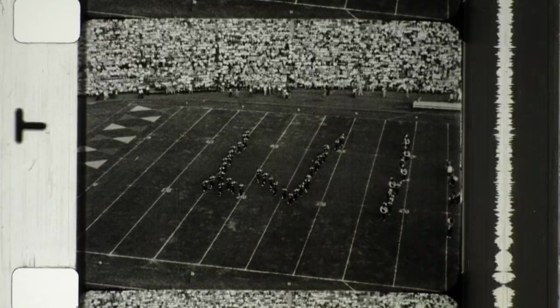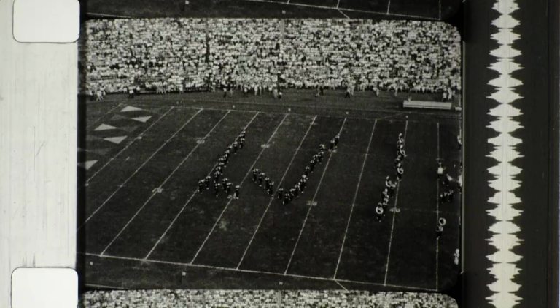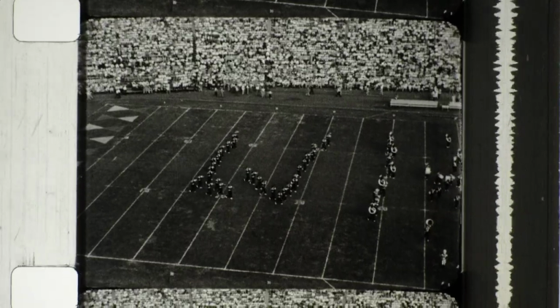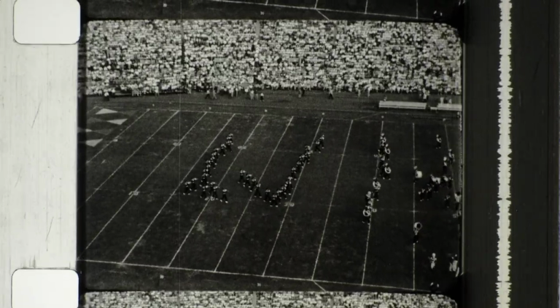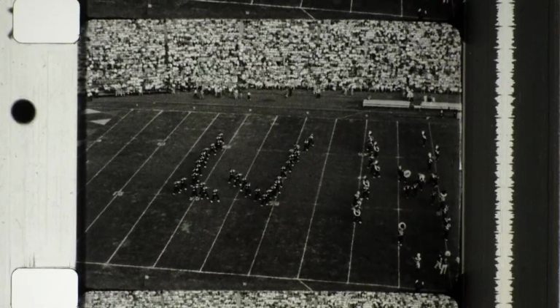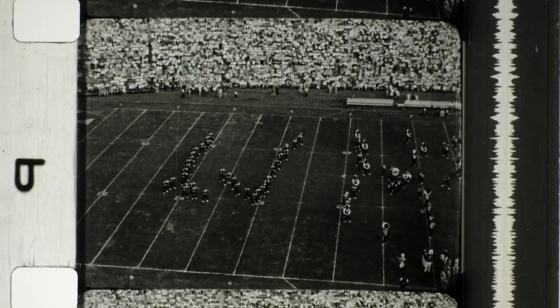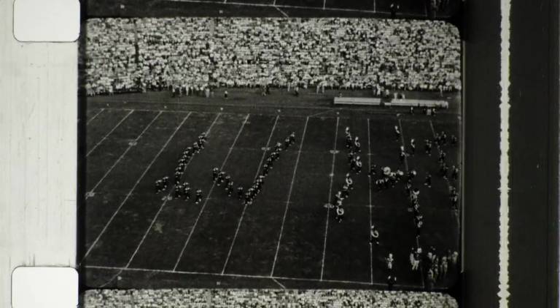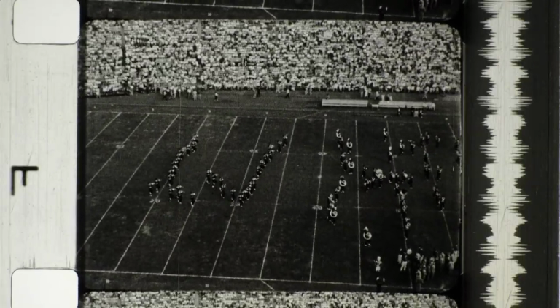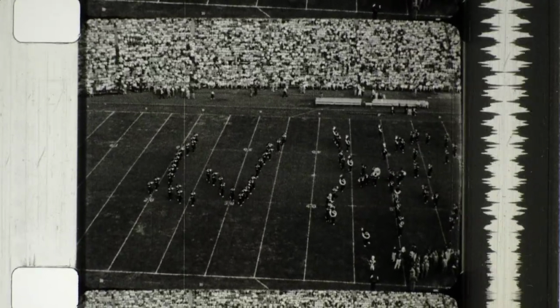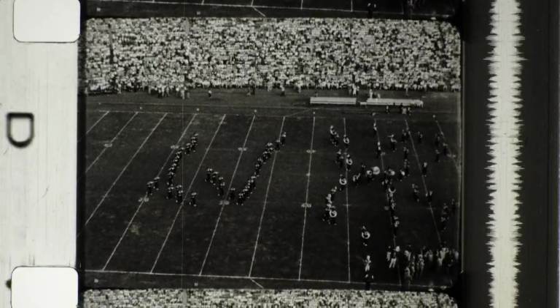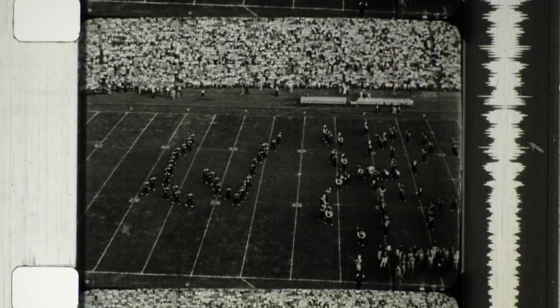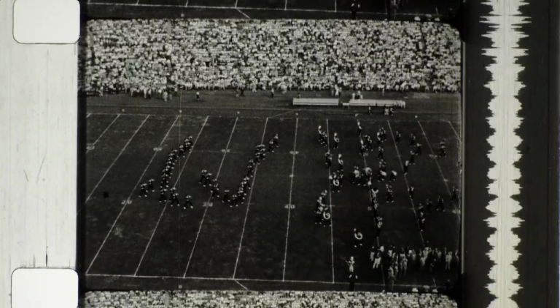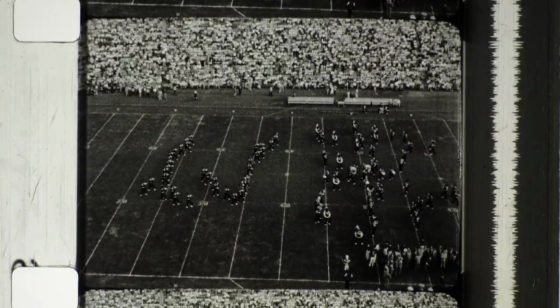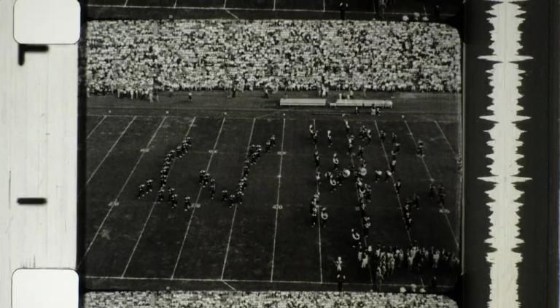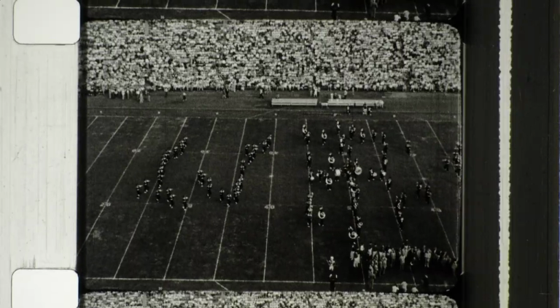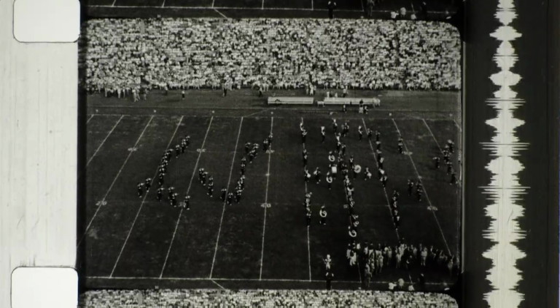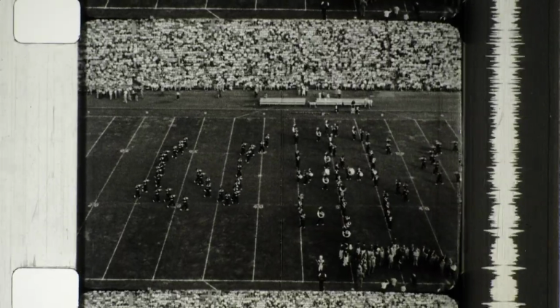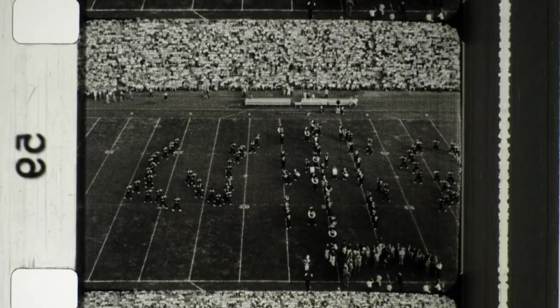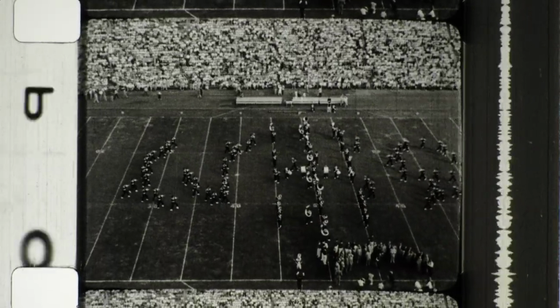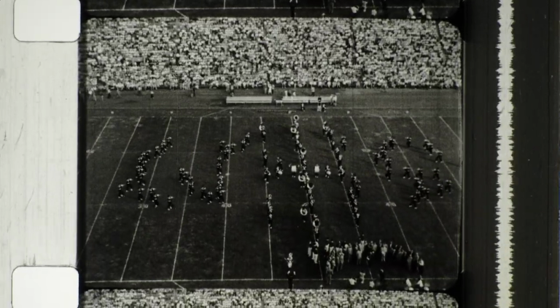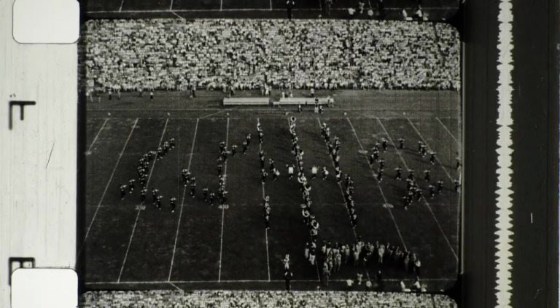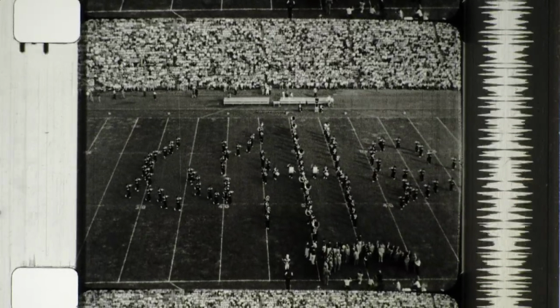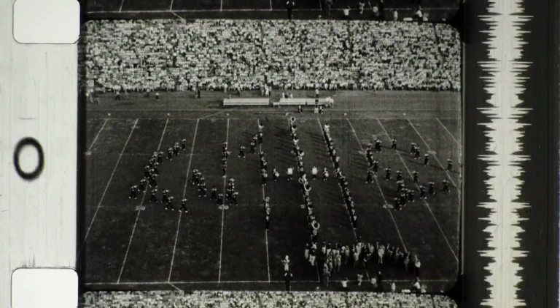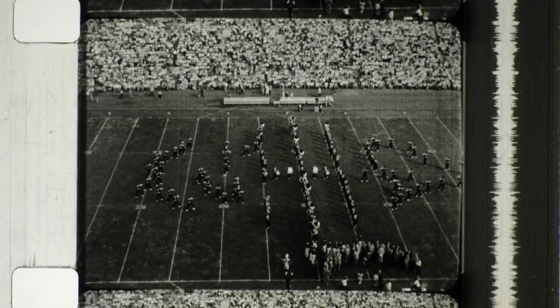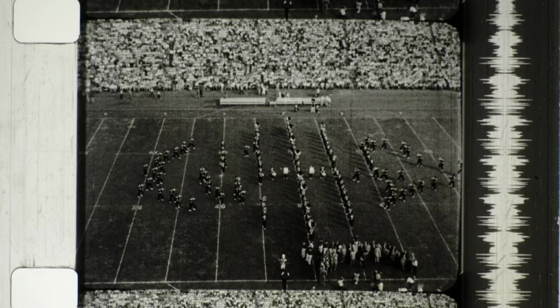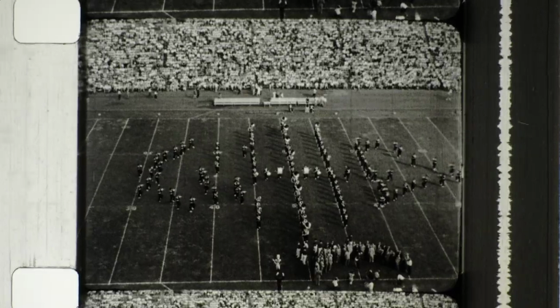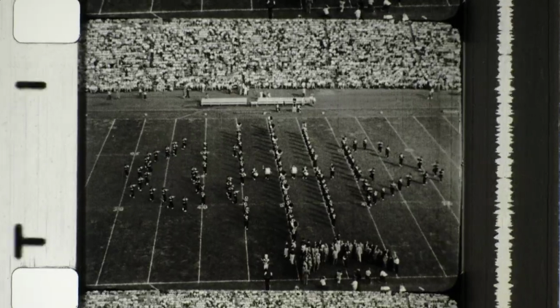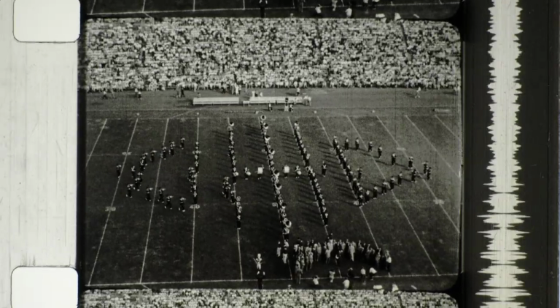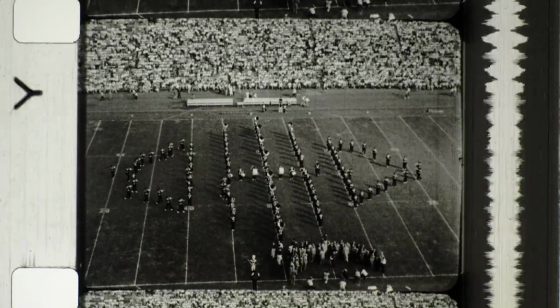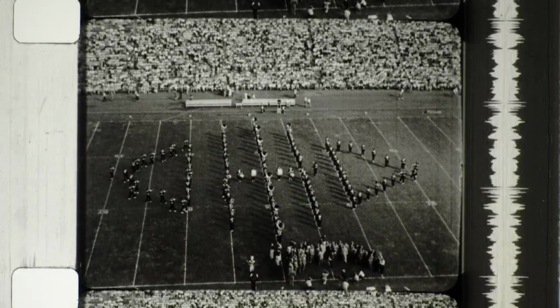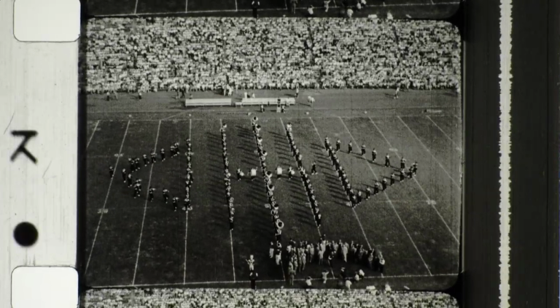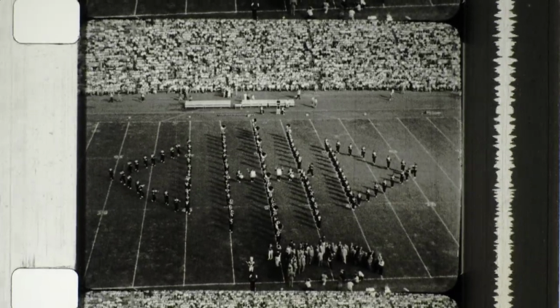The music he is playing is his cue. When he reaches his place for the Diamond Ohio formation, he marks time. When the last man steps into position, the formation is completed.